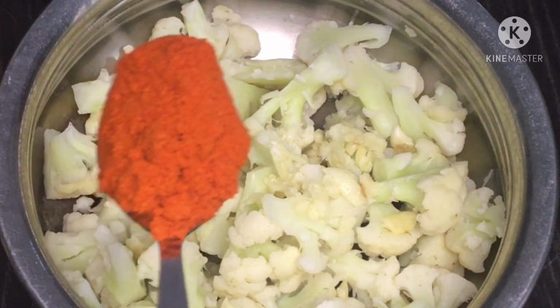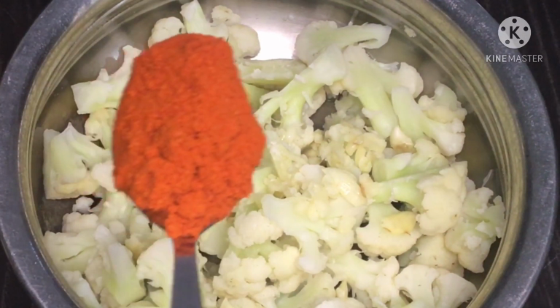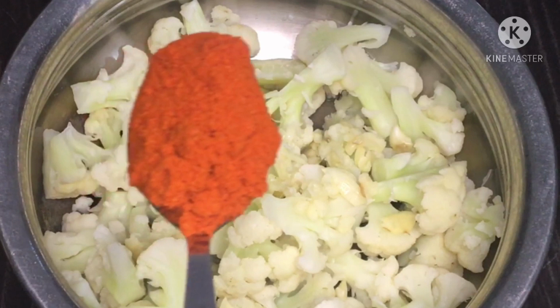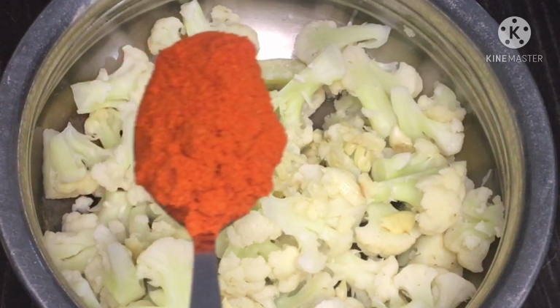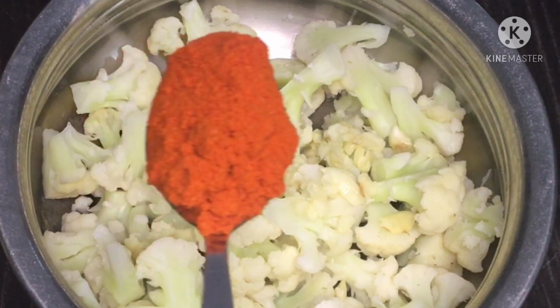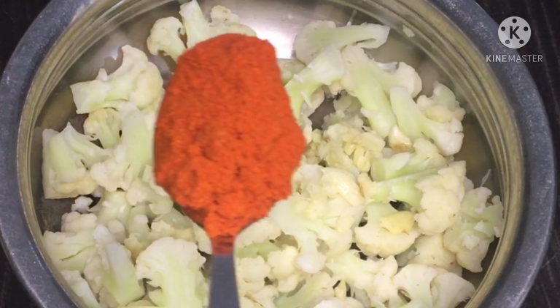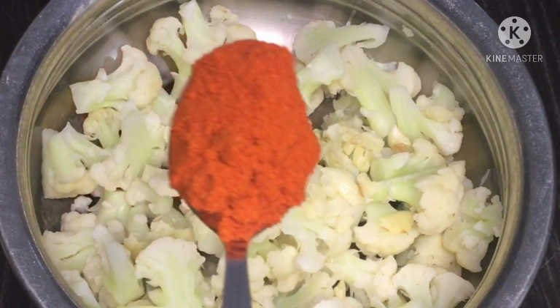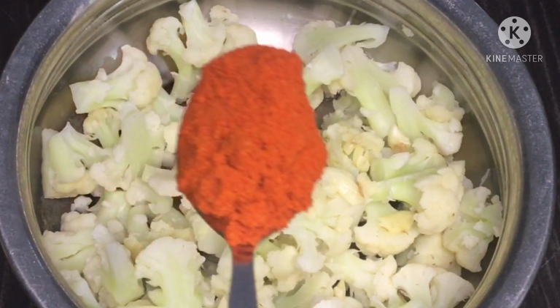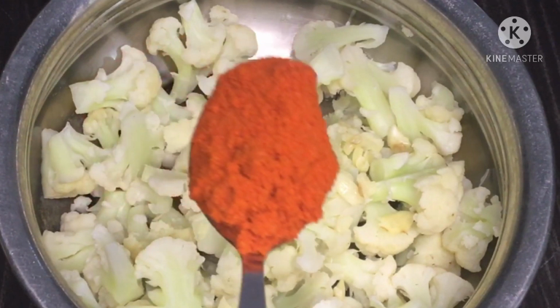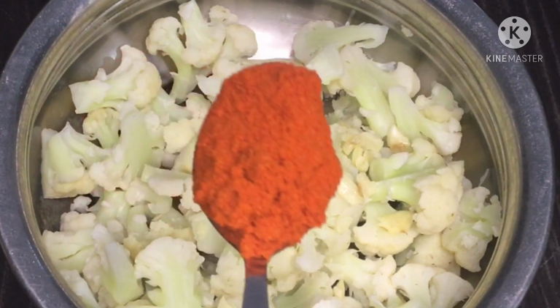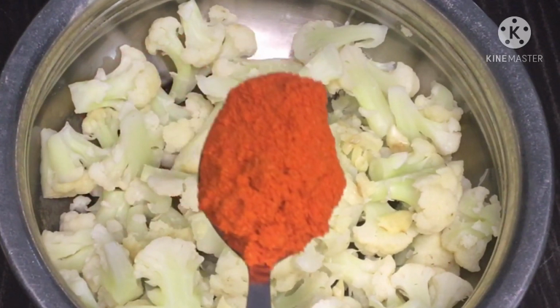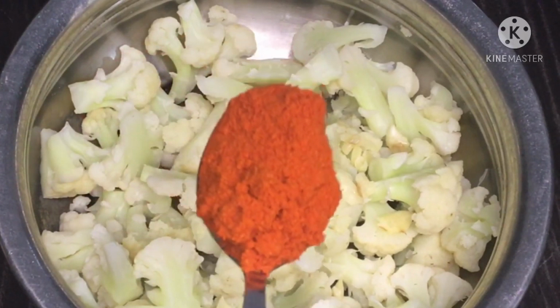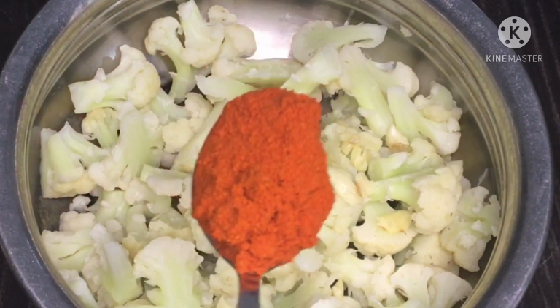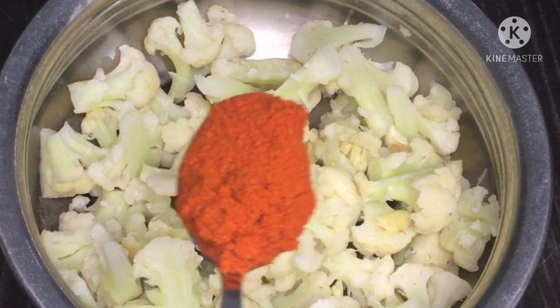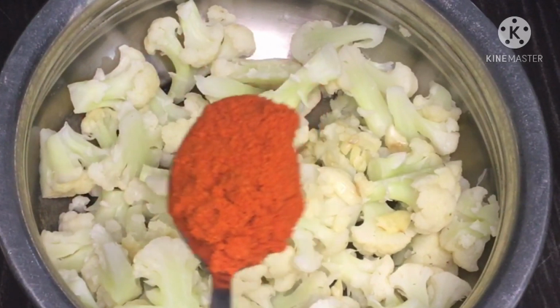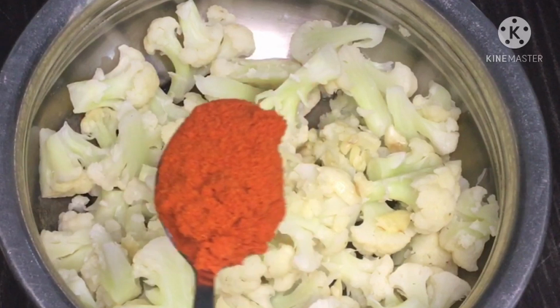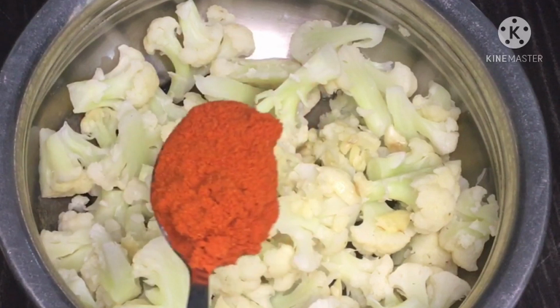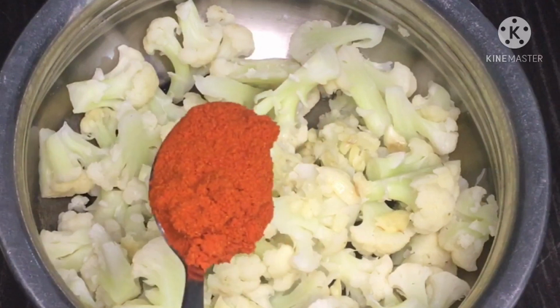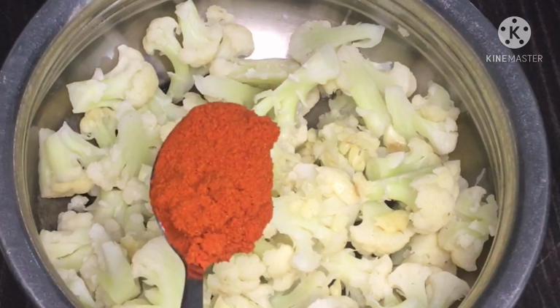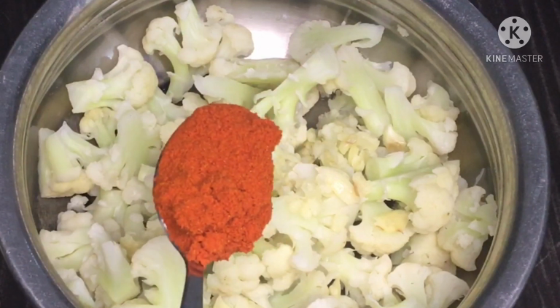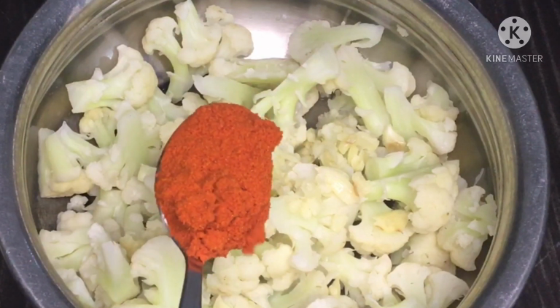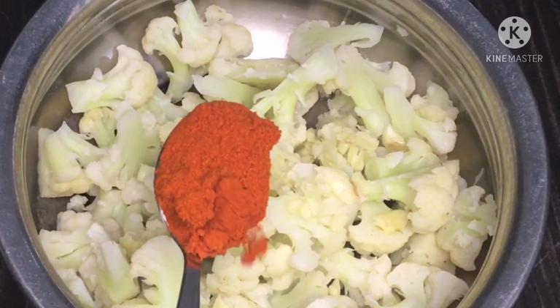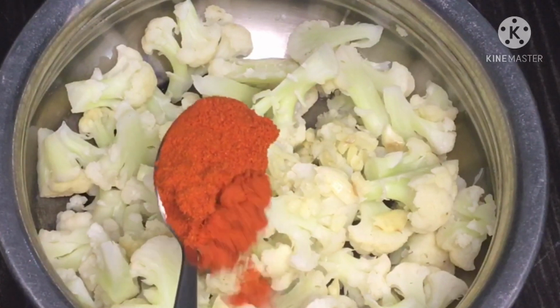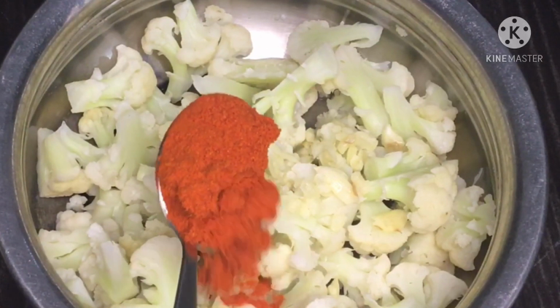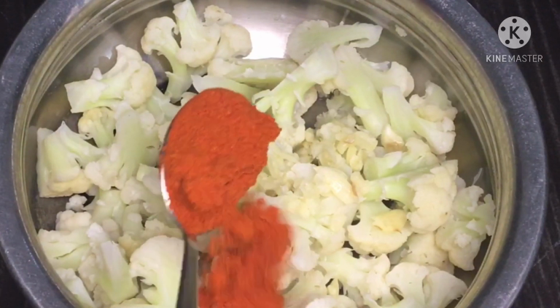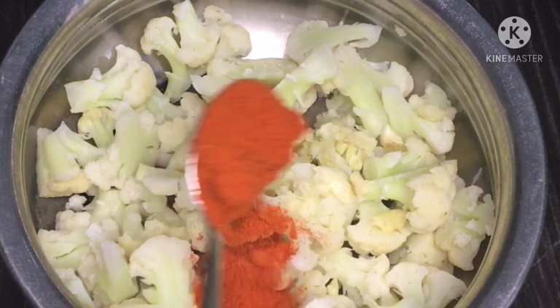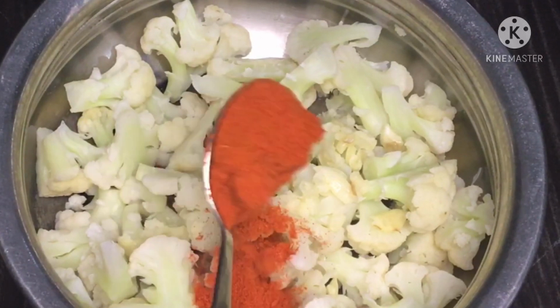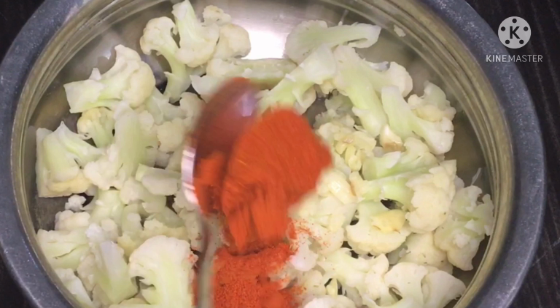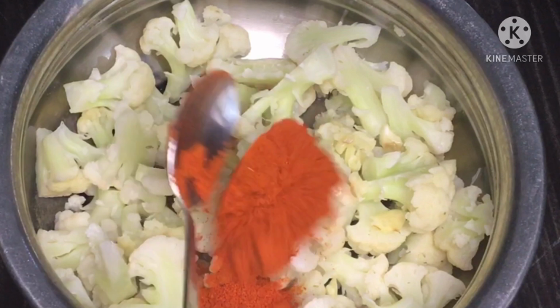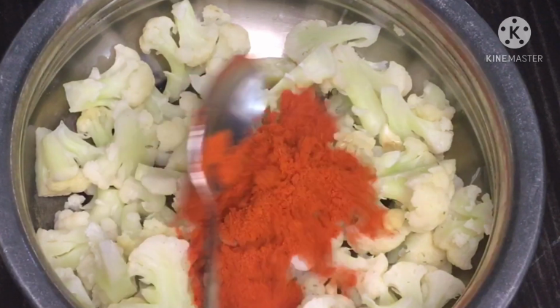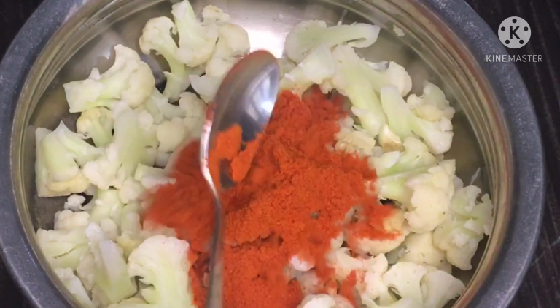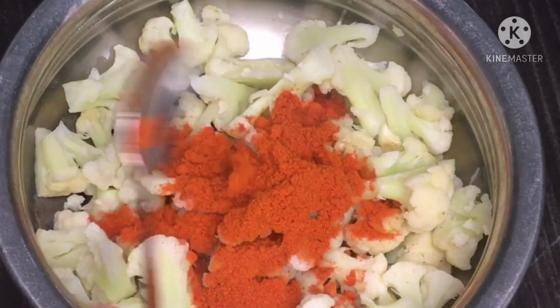Add 1 tablespoon of Kashmiri chili powder. We will cook it in a different color and a lot of flavor.